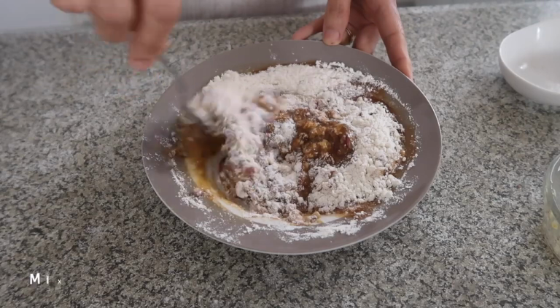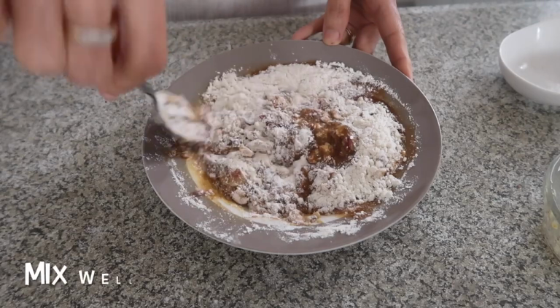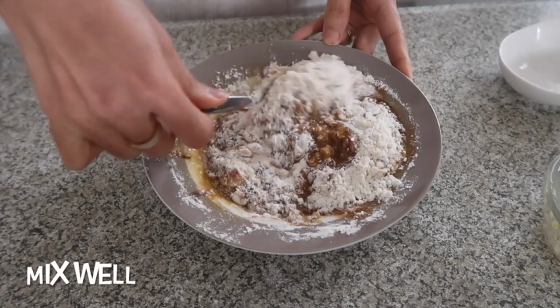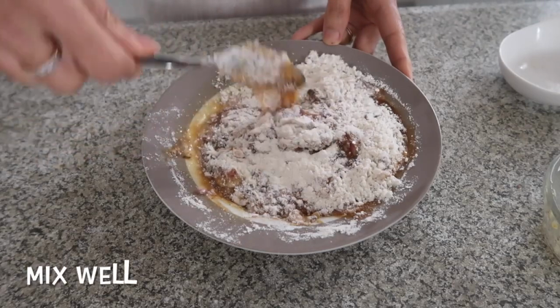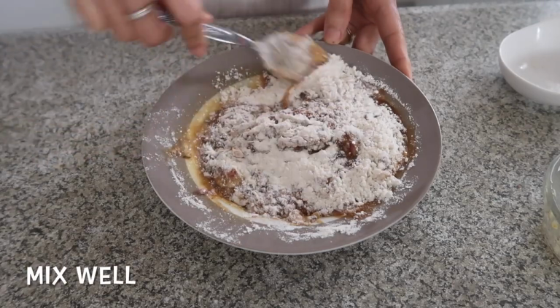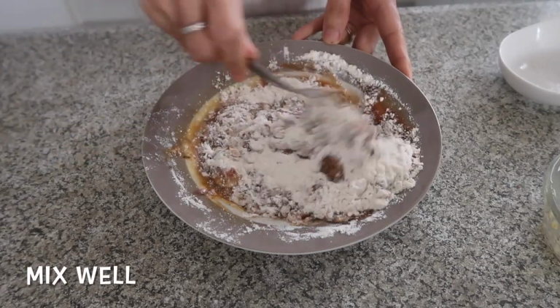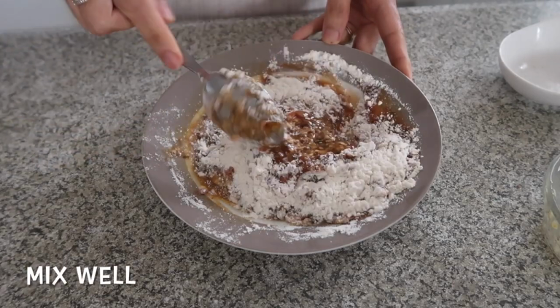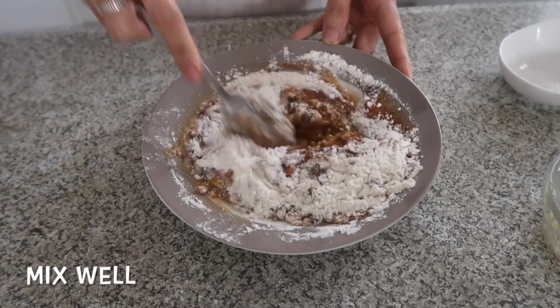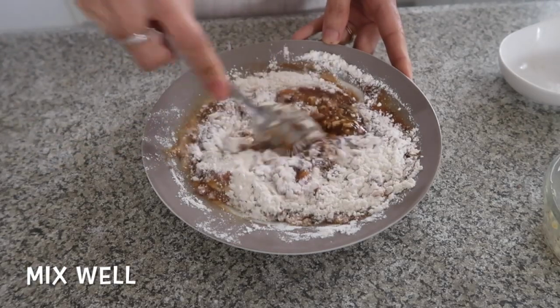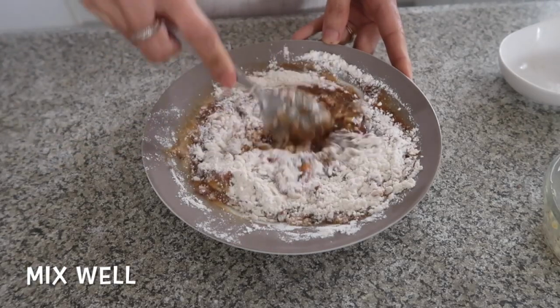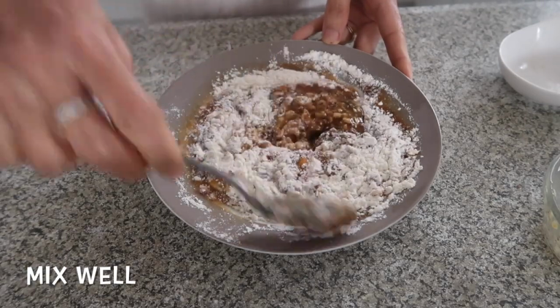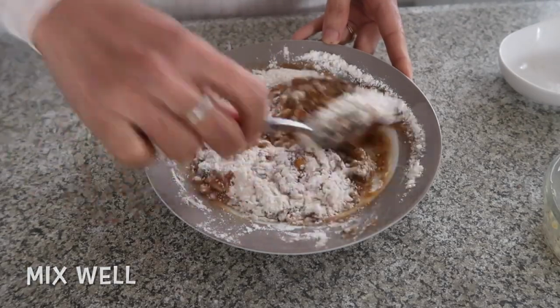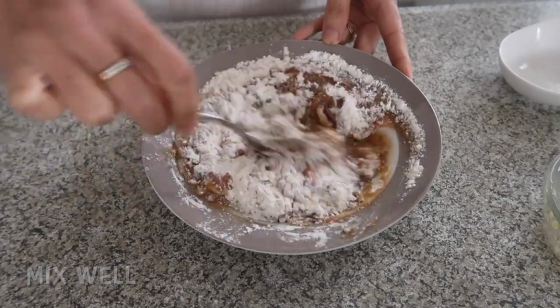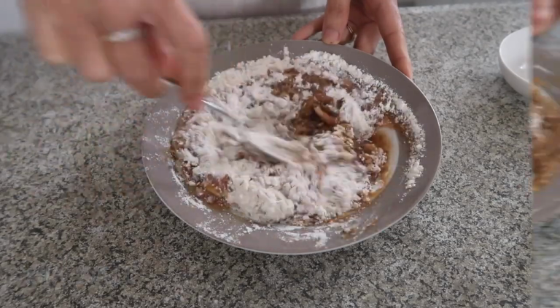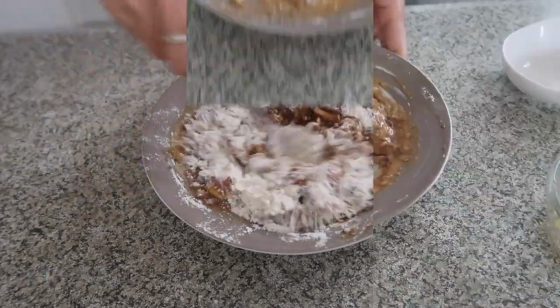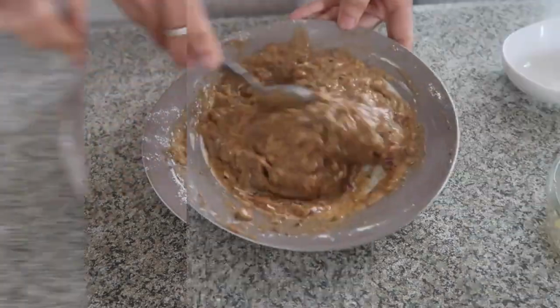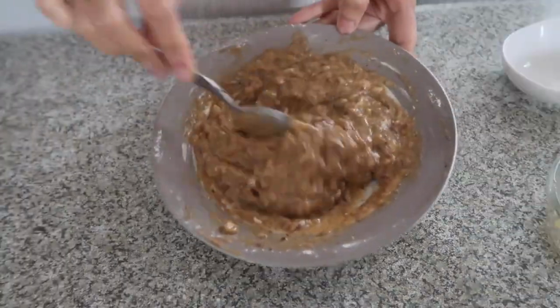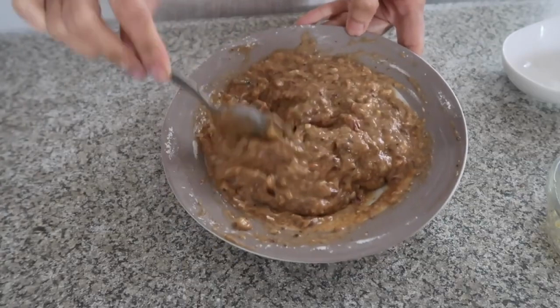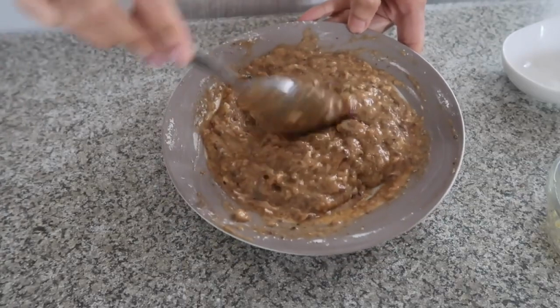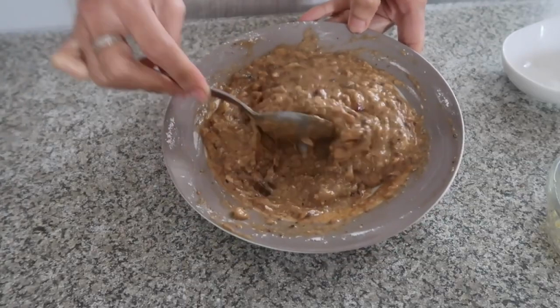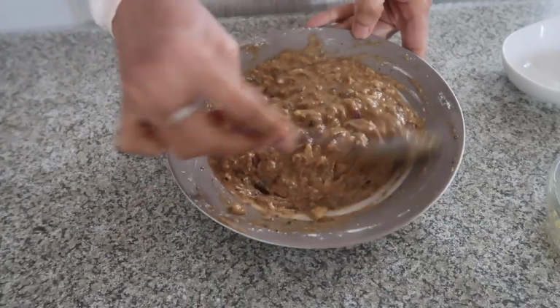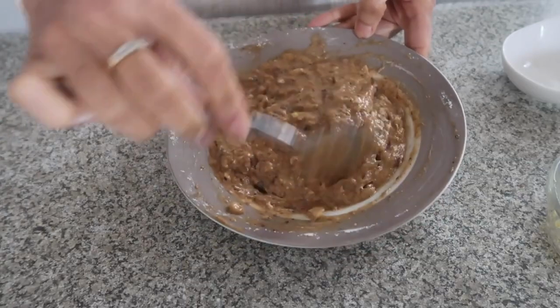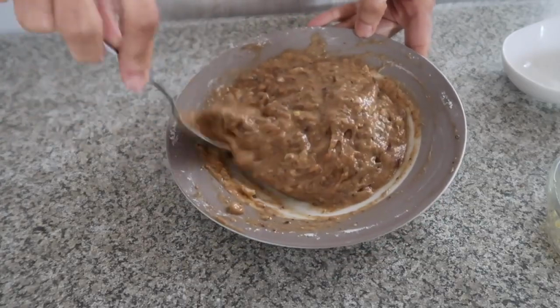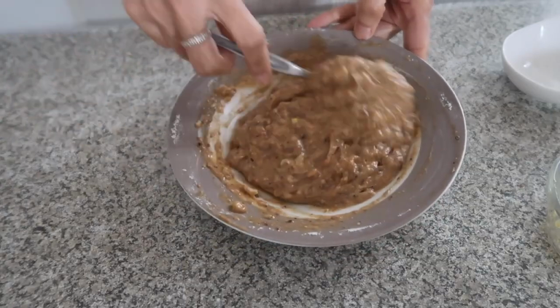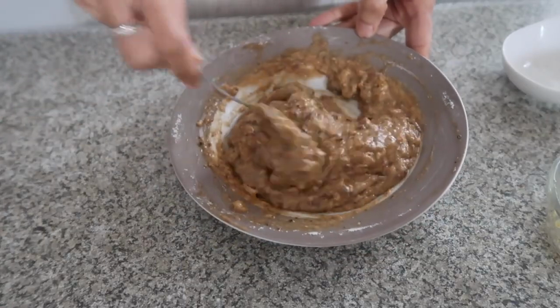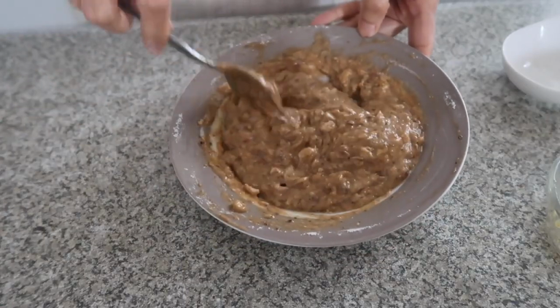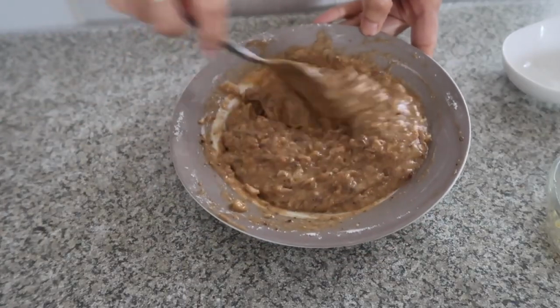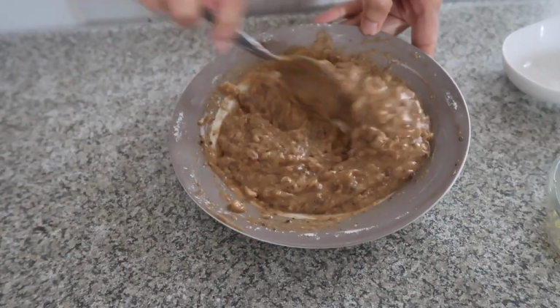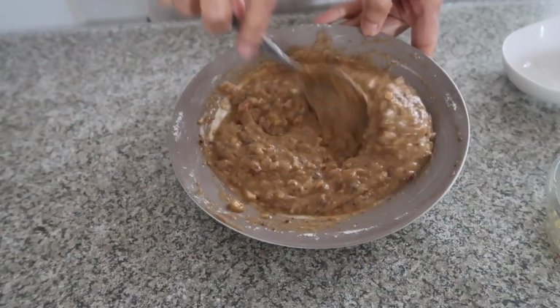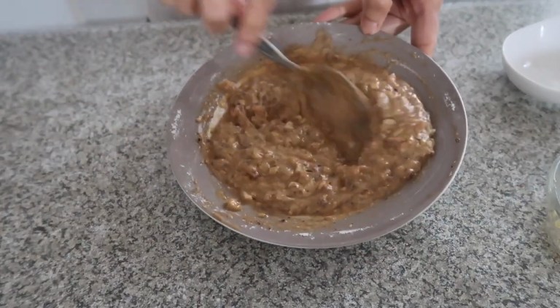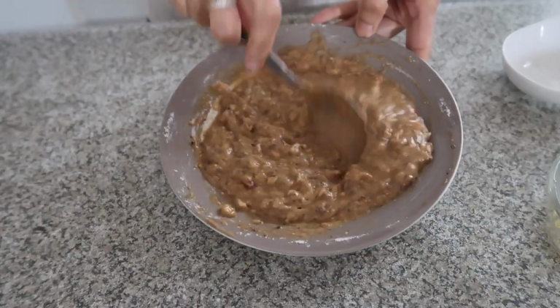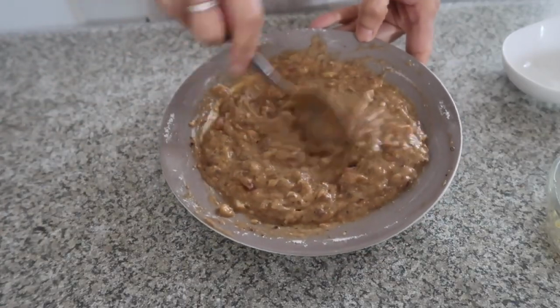Just mix them. The tortang sardinas mixture is ready now.